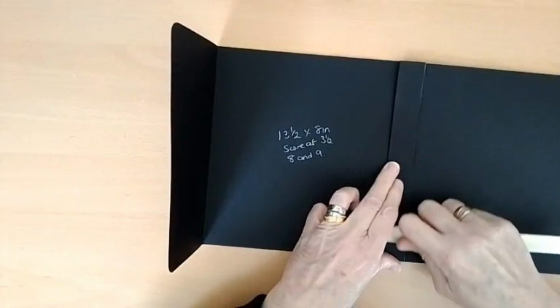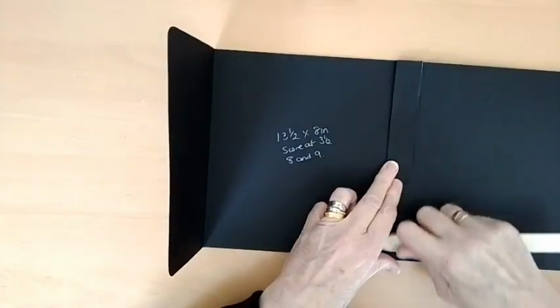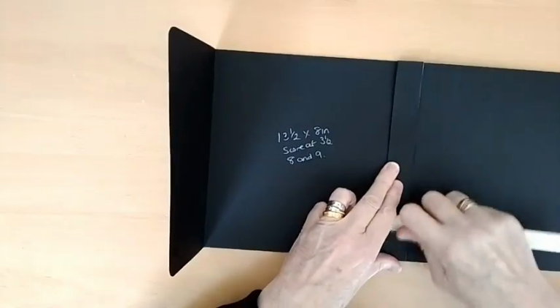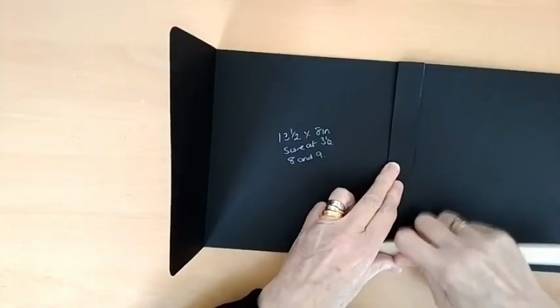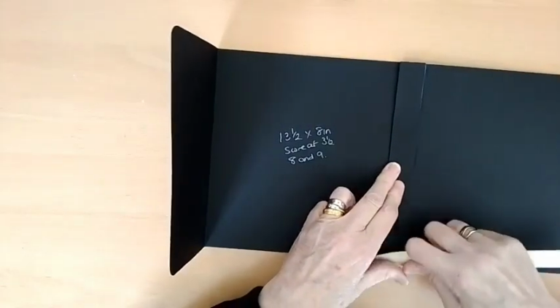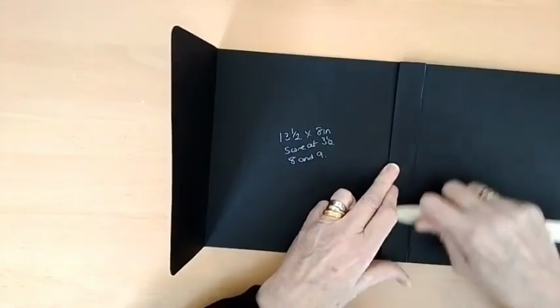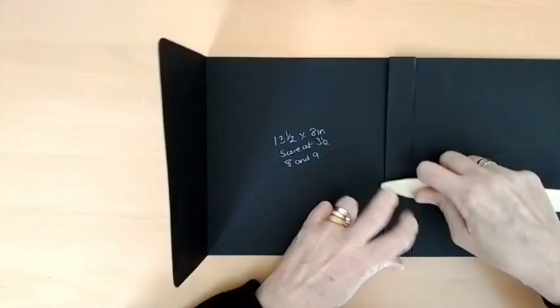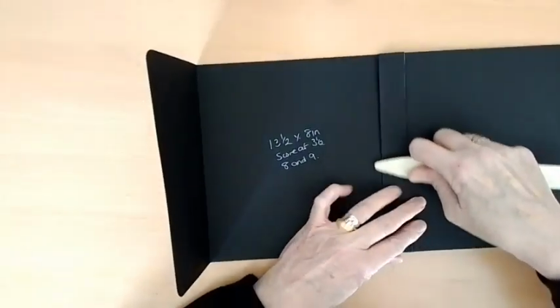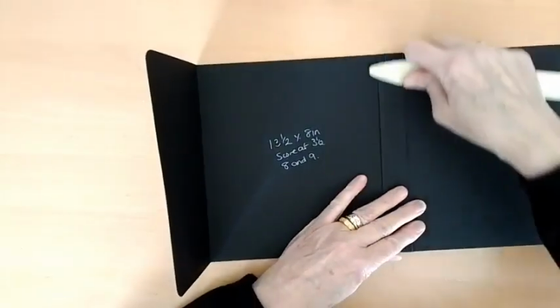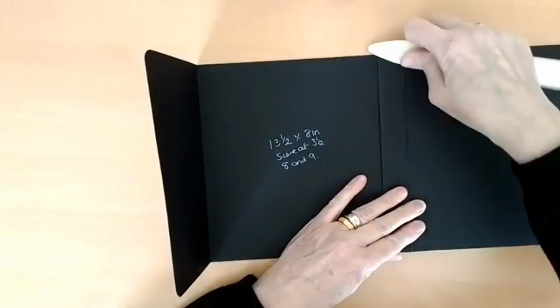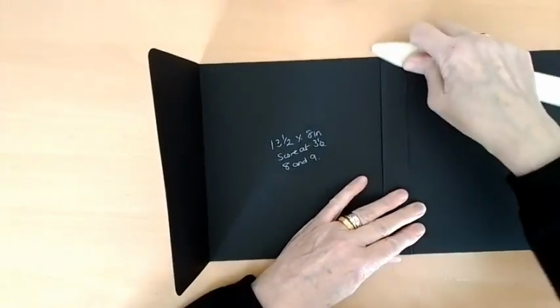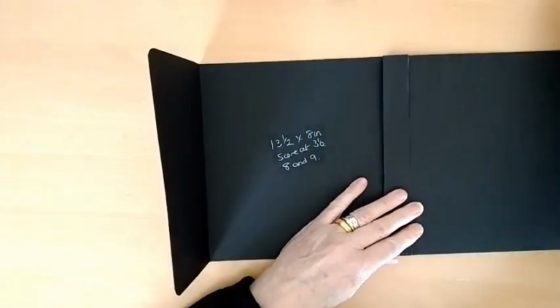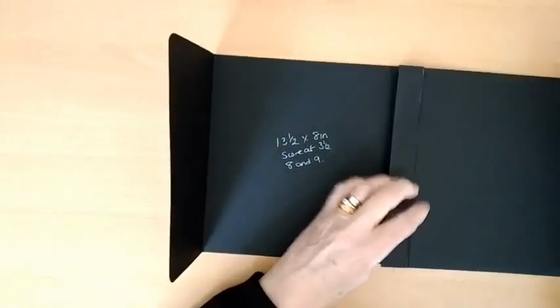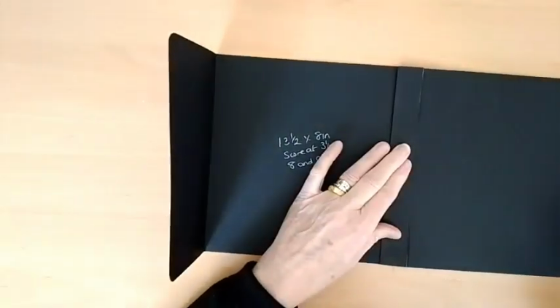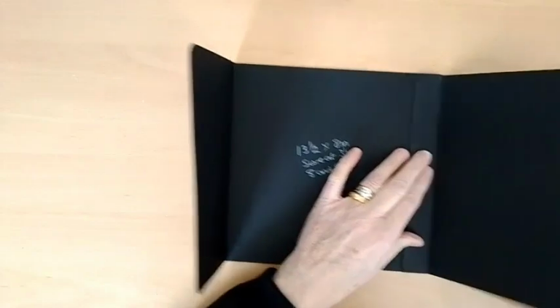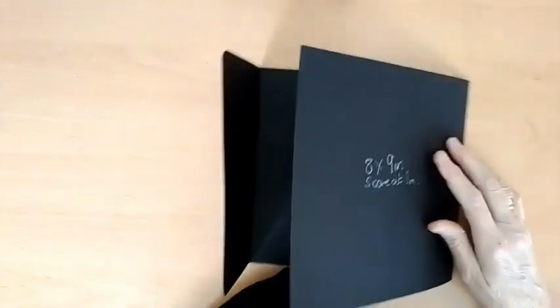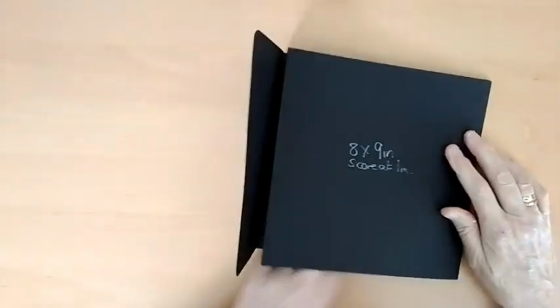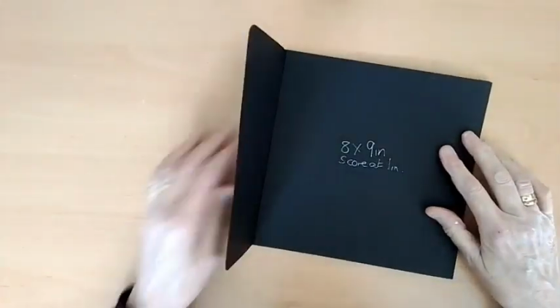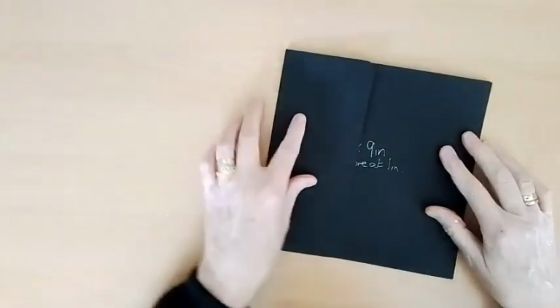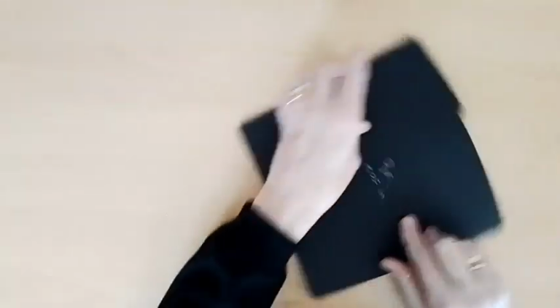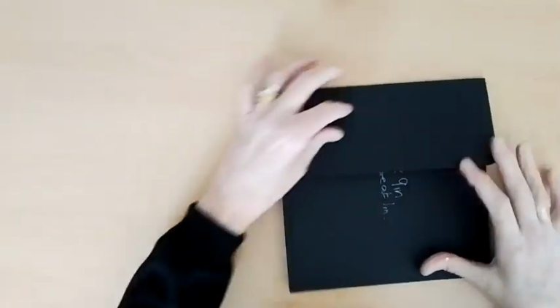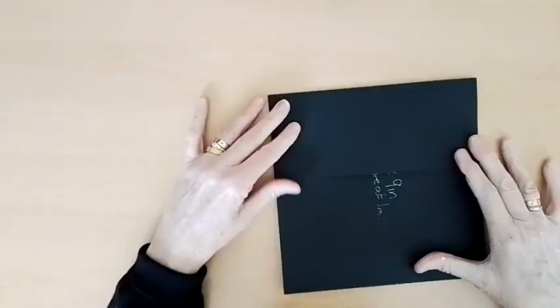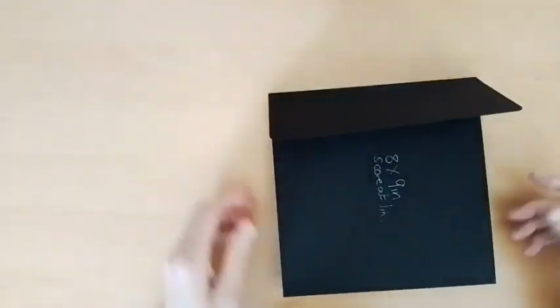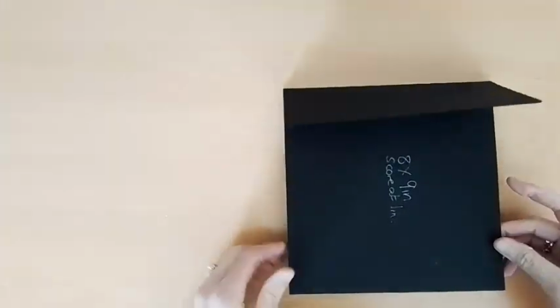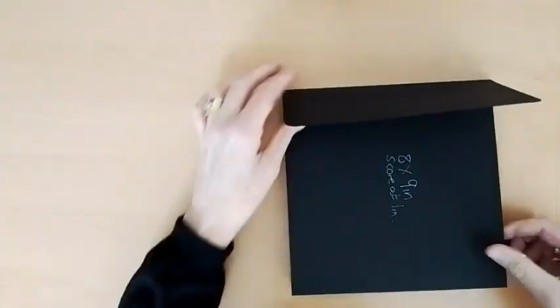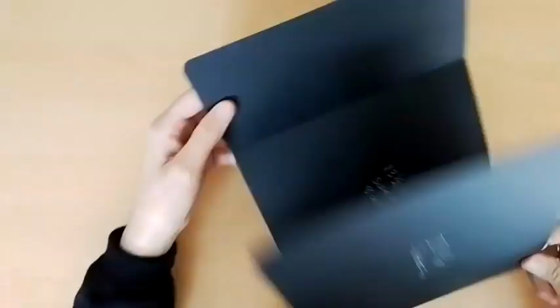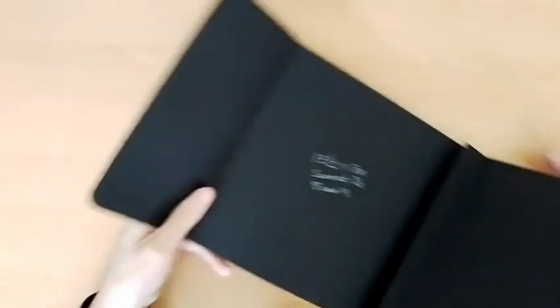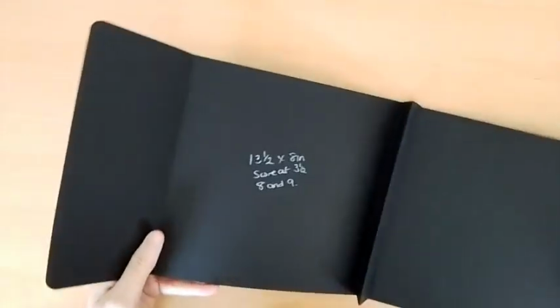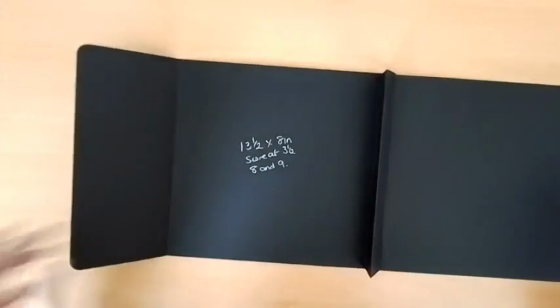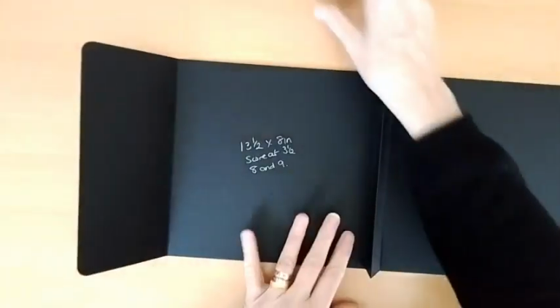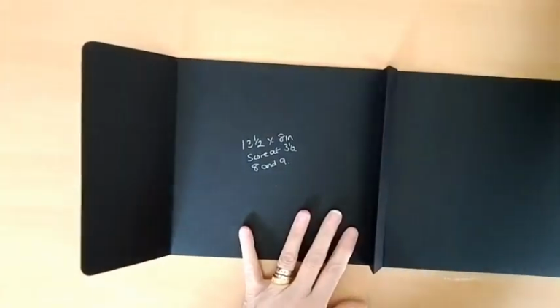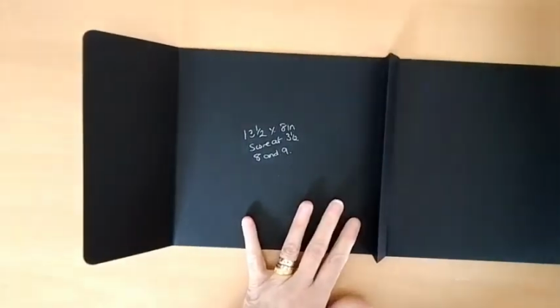Hiya Joe, hiya Cynthia, hiya Susan — thanks for joining me. That then becomes the body of your bag. While that's drying, we'll get on with the rest of it.